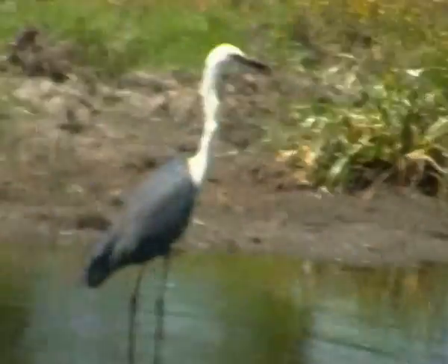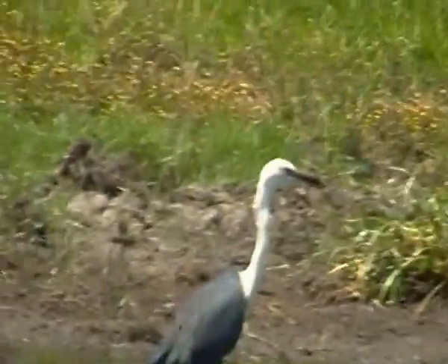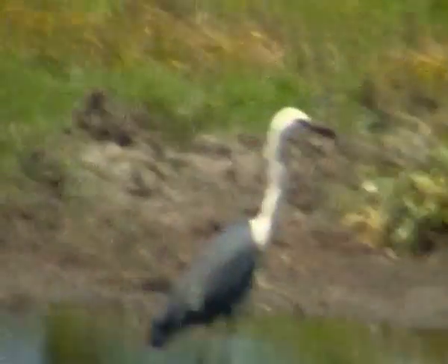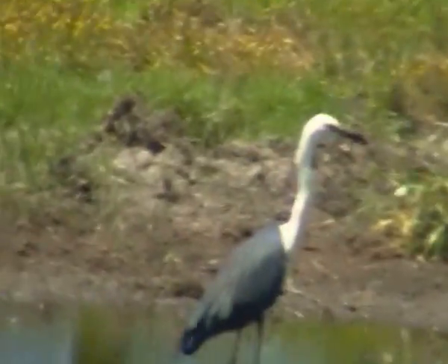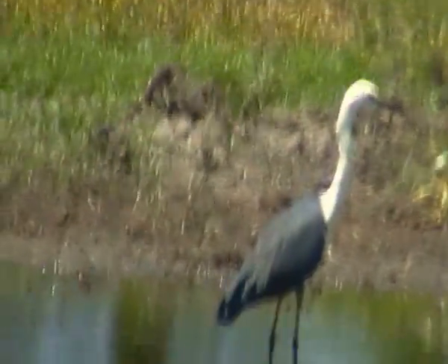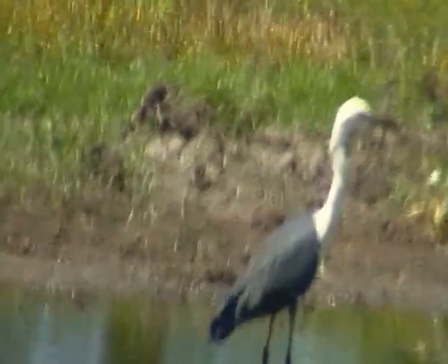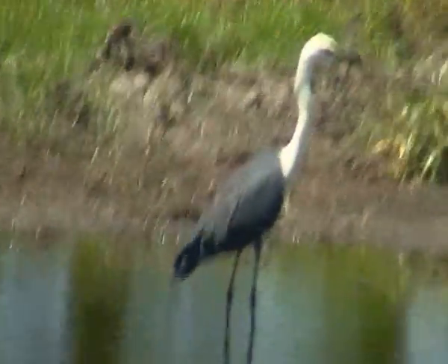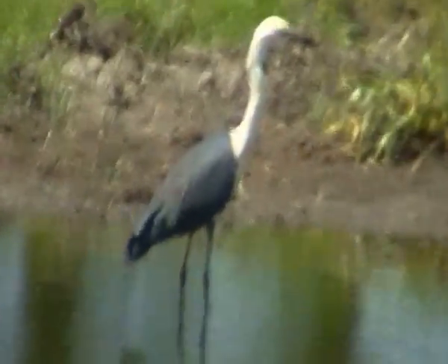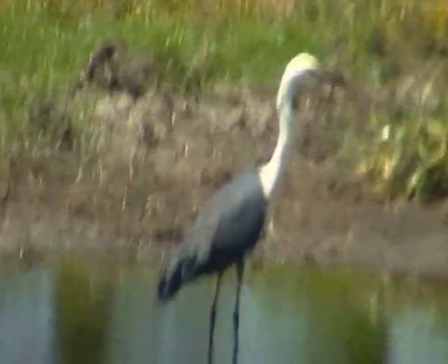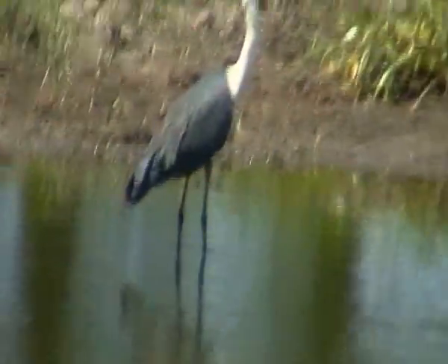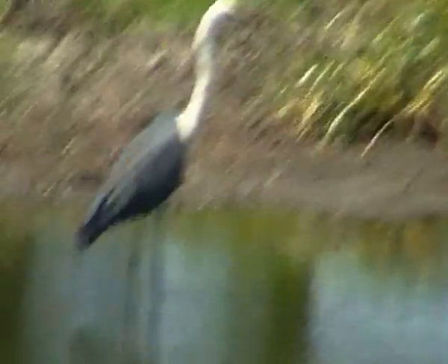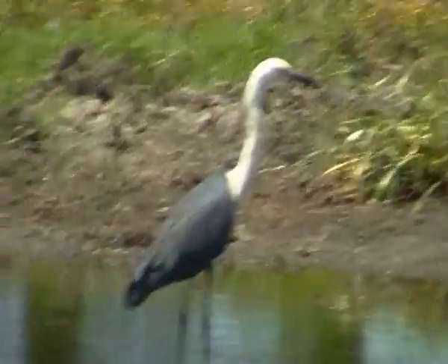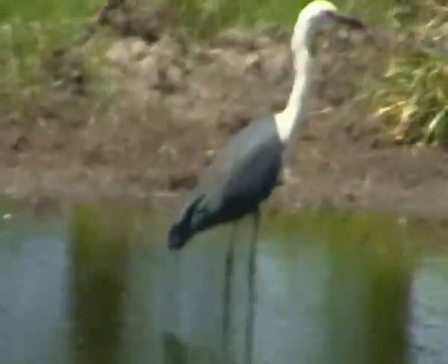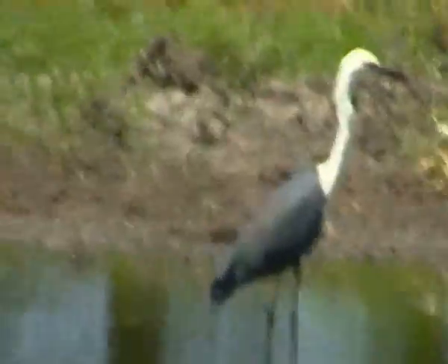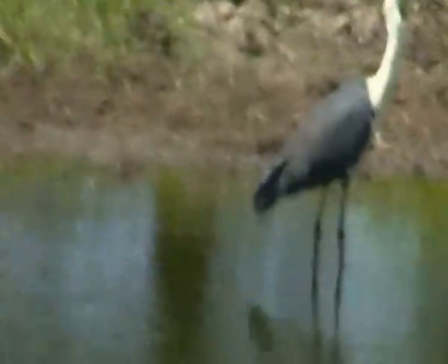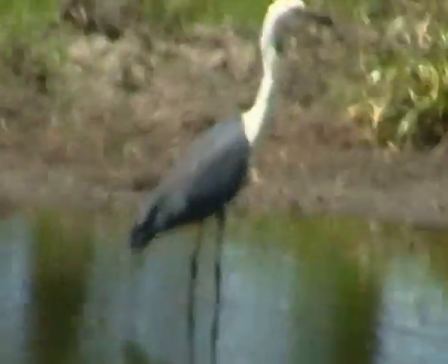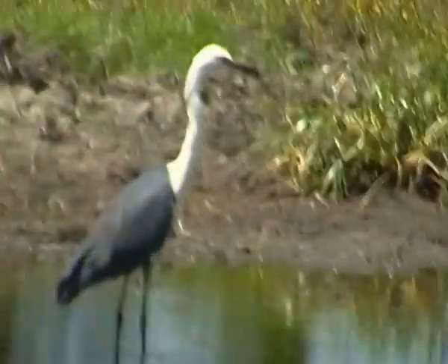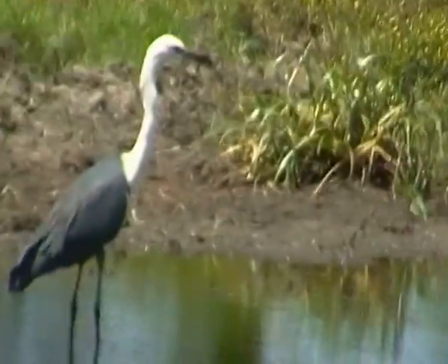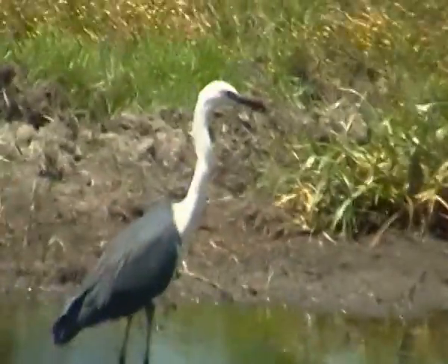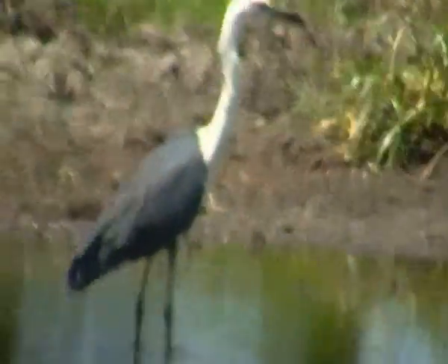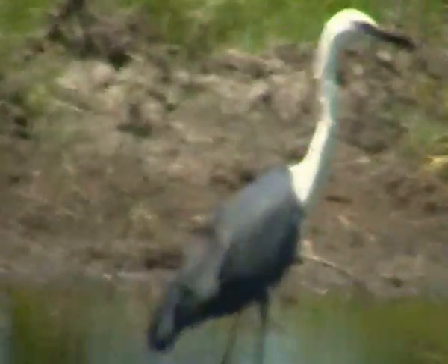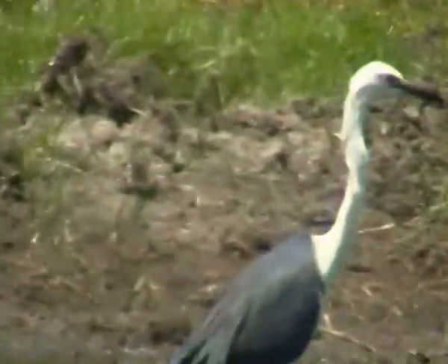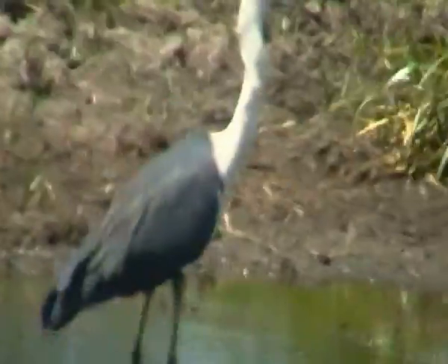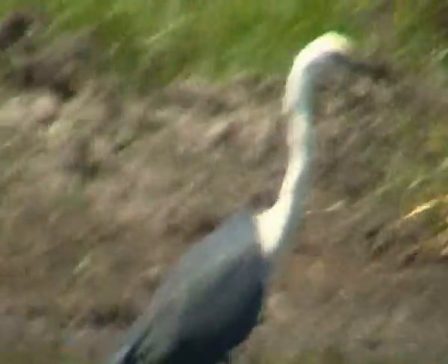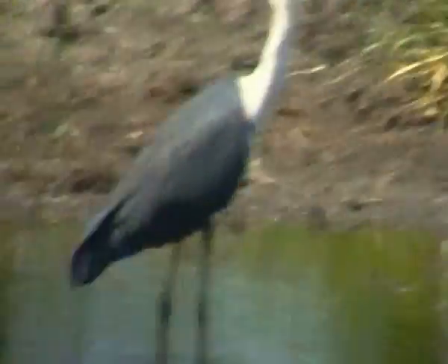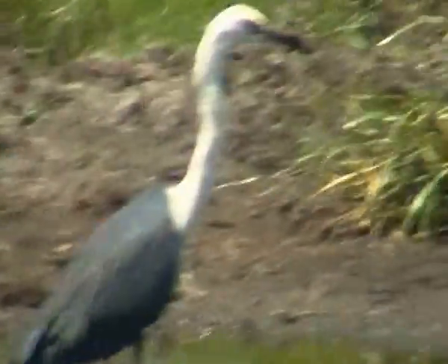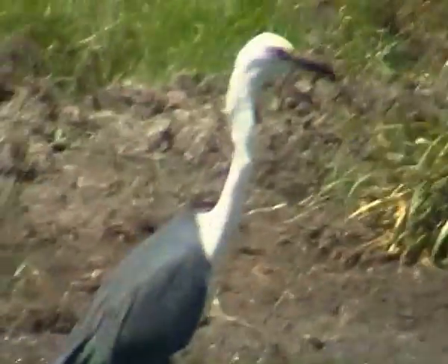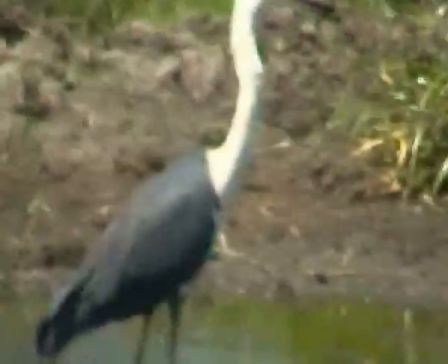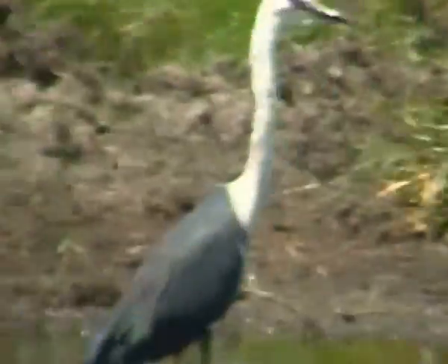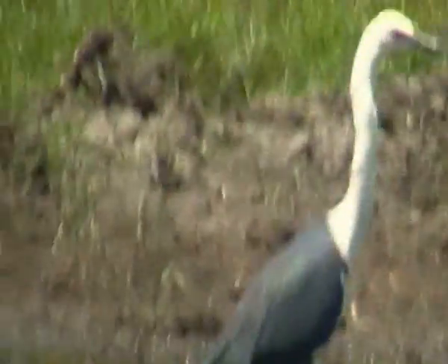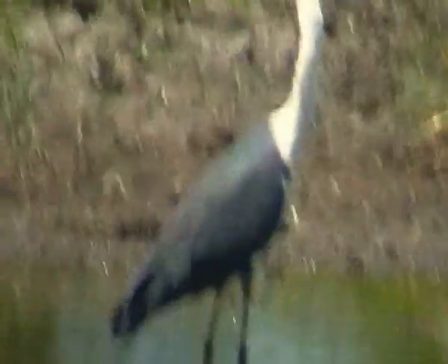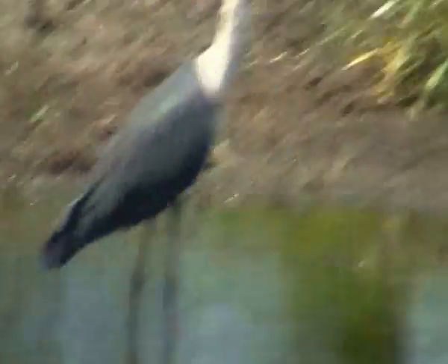G'day folks. I hope you can hear me despite the wind blowing in the microphone on the camera here. That's a fellow I've been trying to get some footage of for ages — you can't get very close to them.